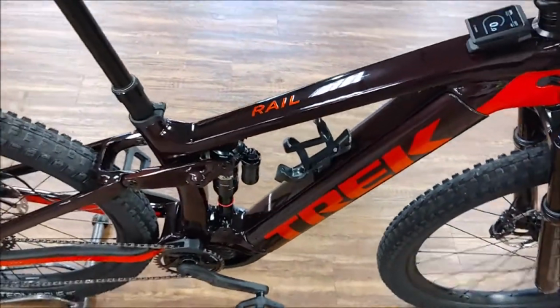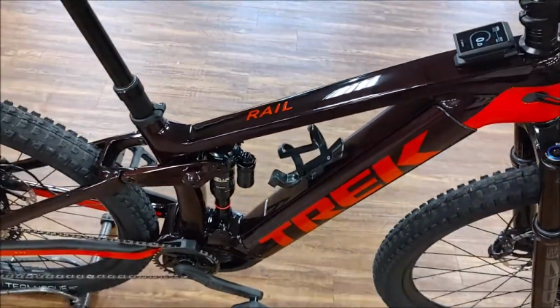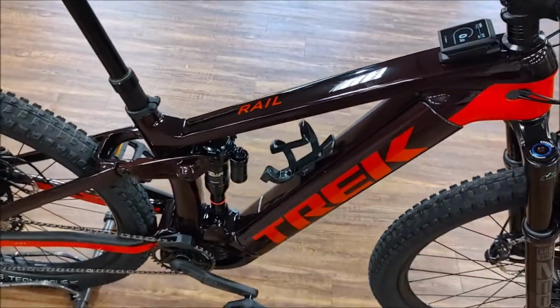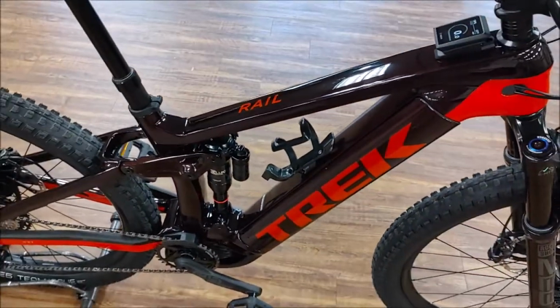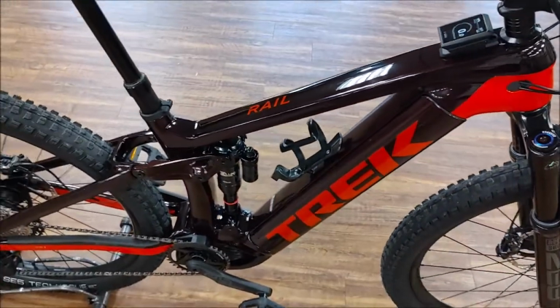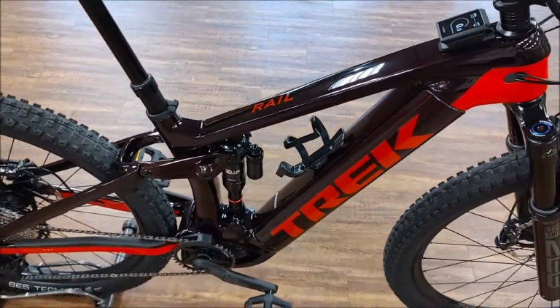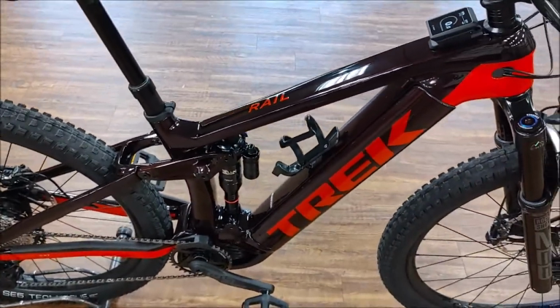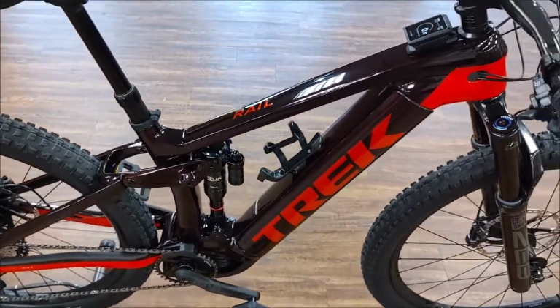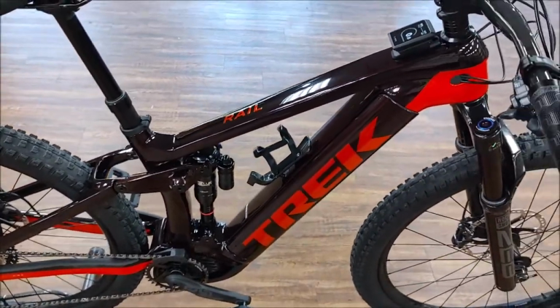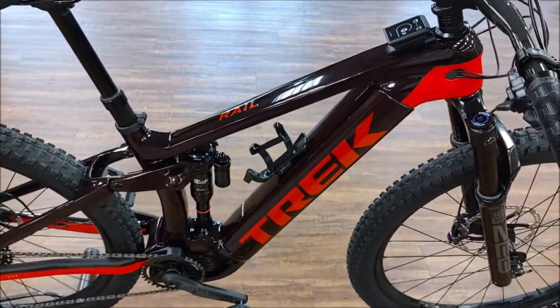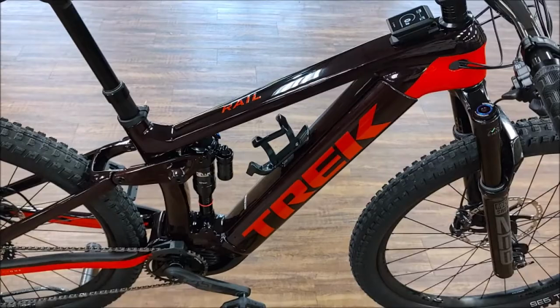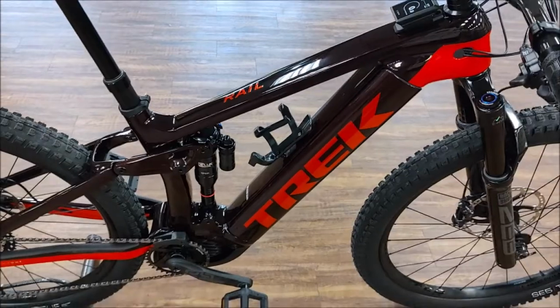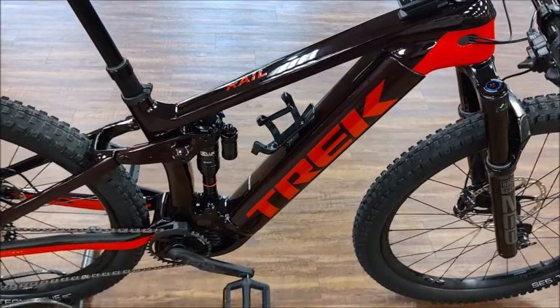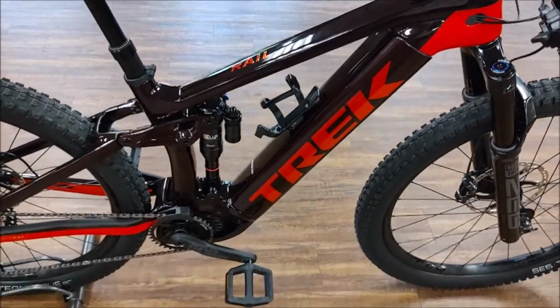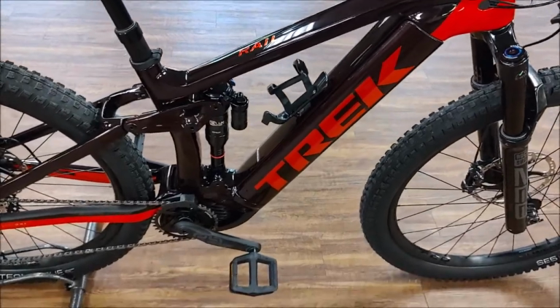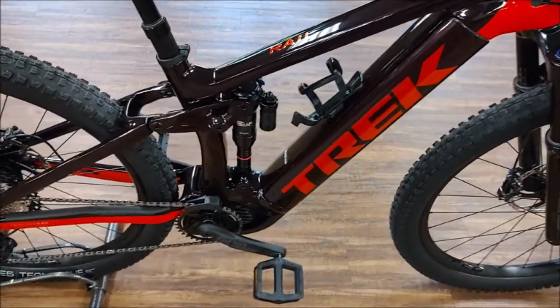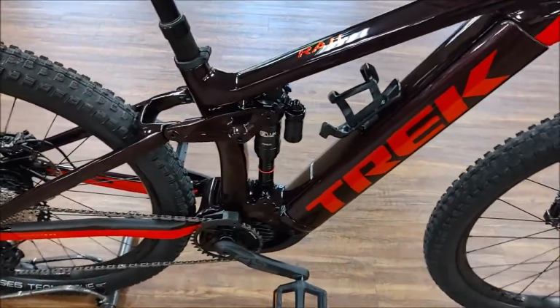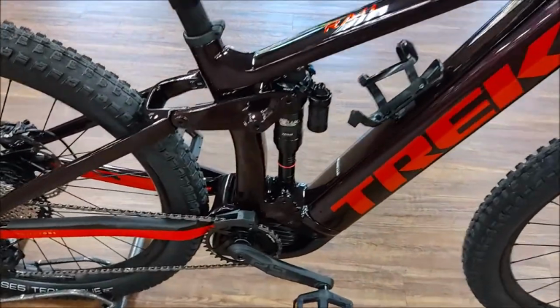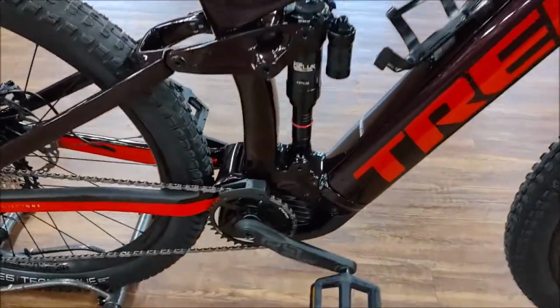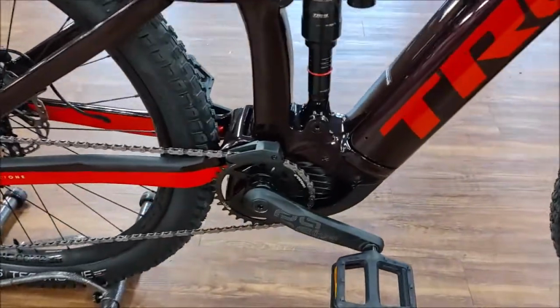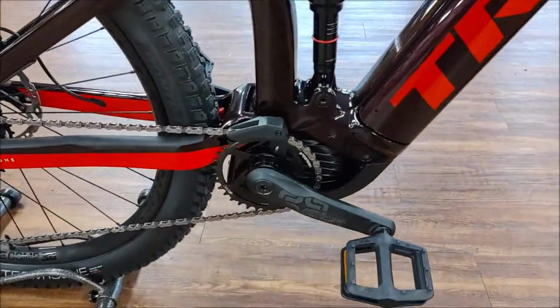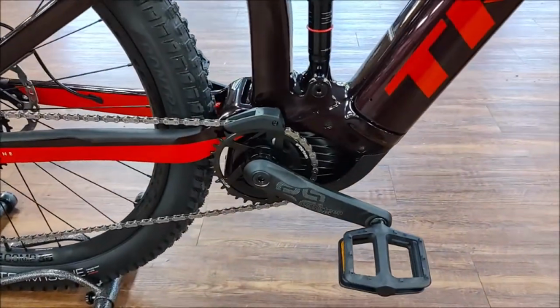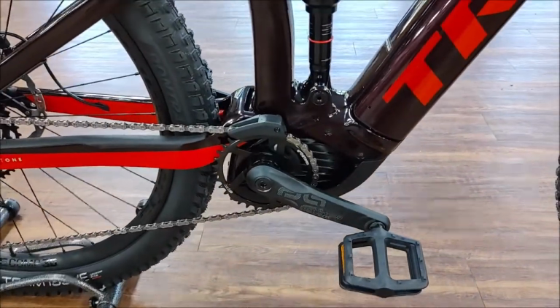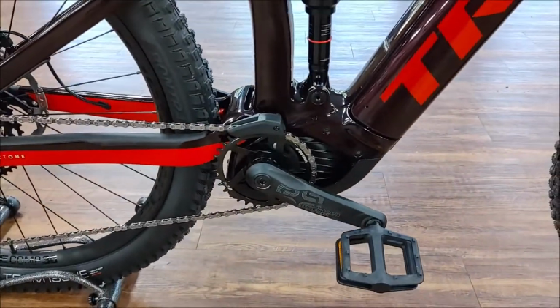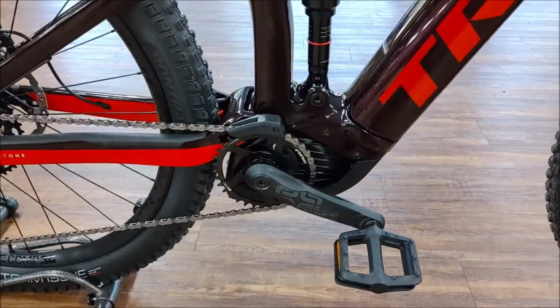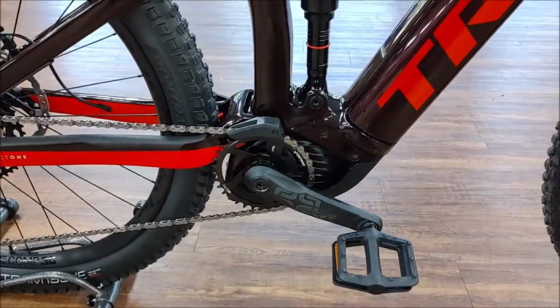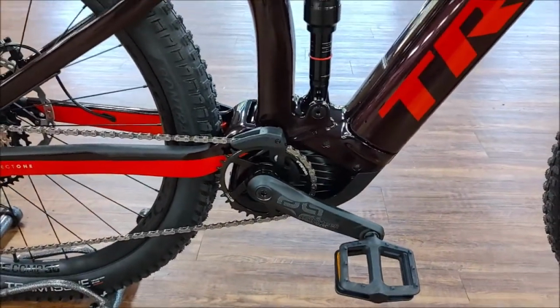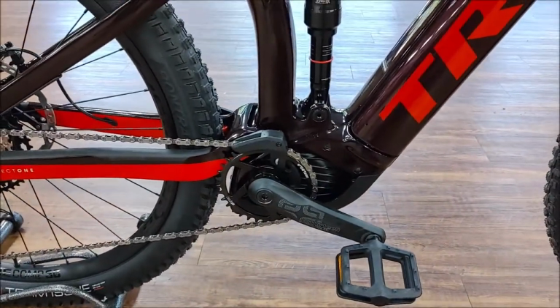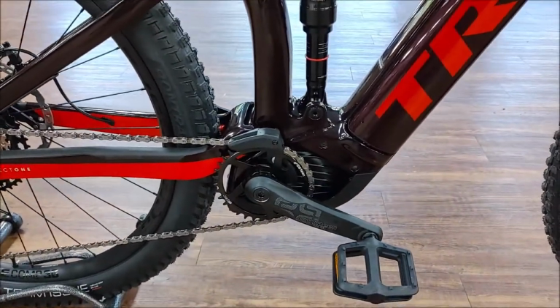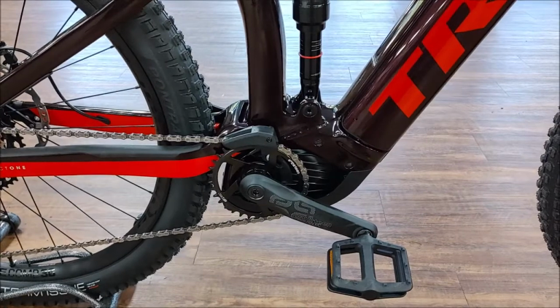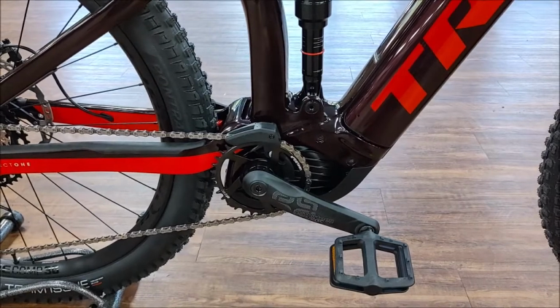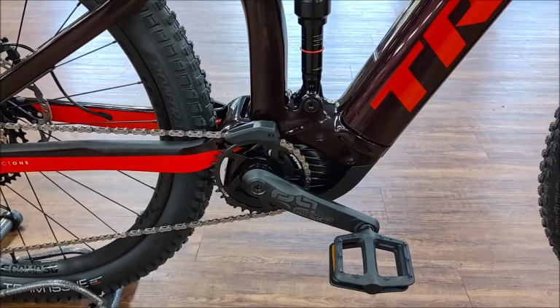It comes with a 750 watt hour battery and the CX line motor with 85 newton meters of torque.